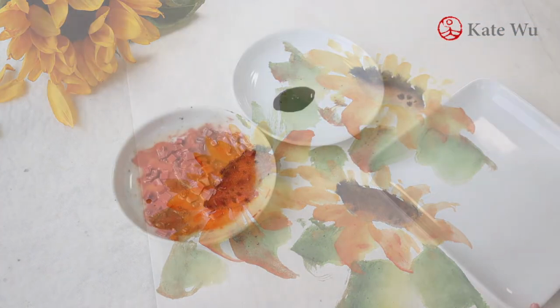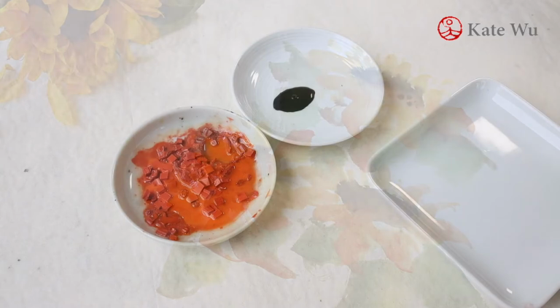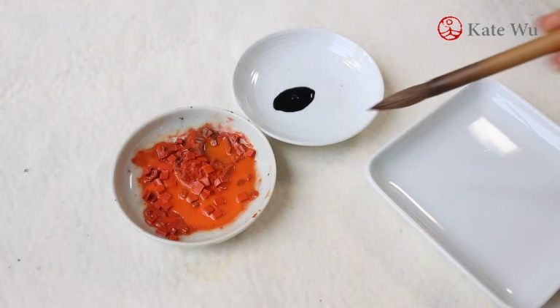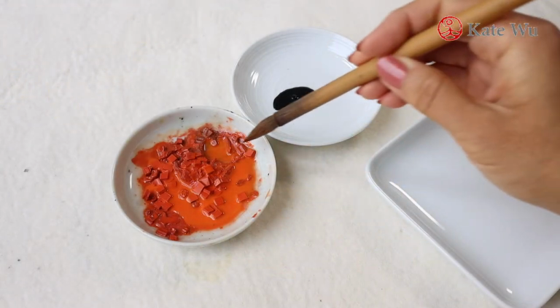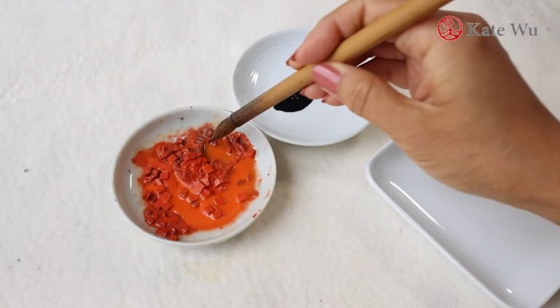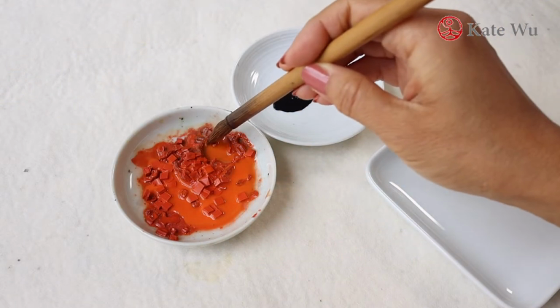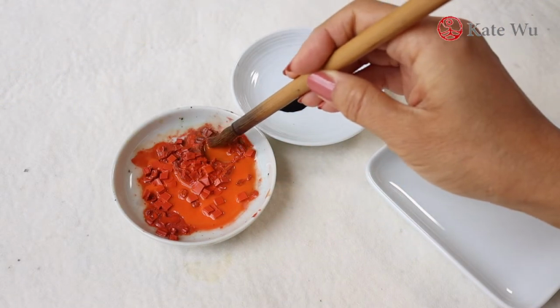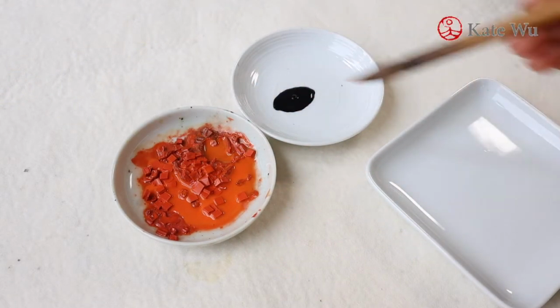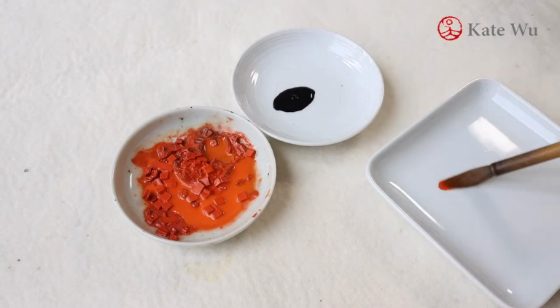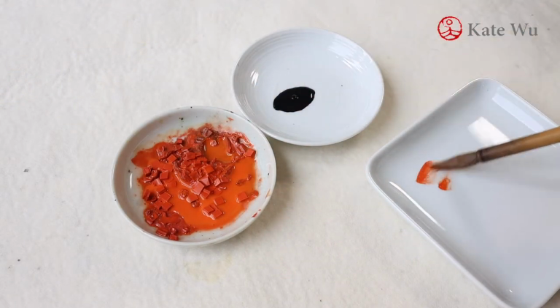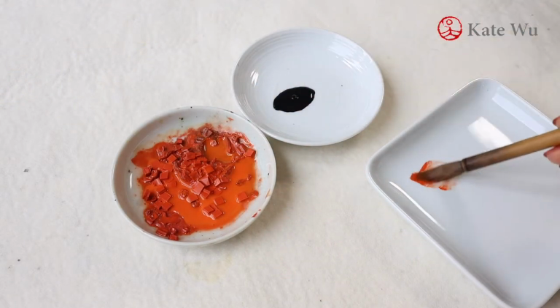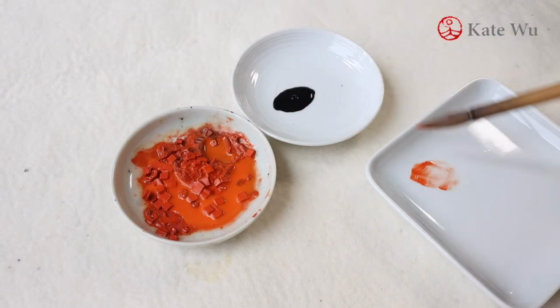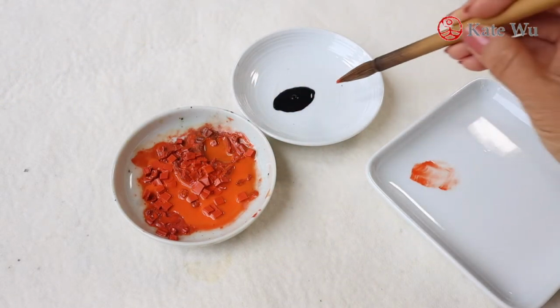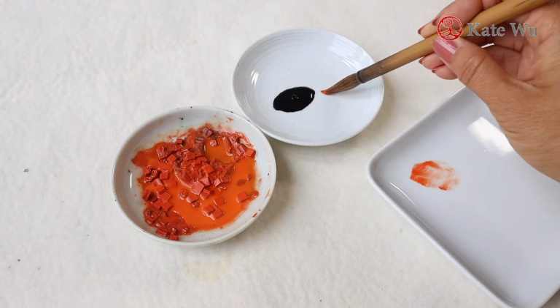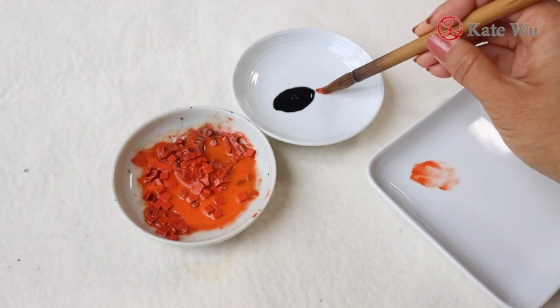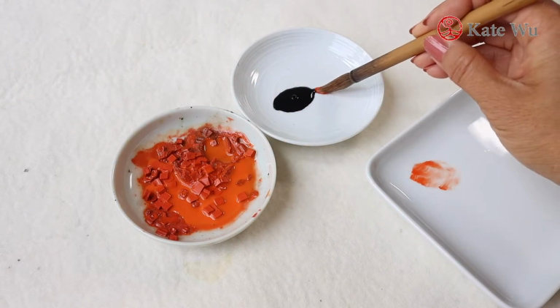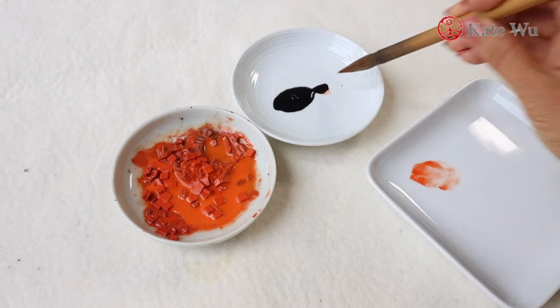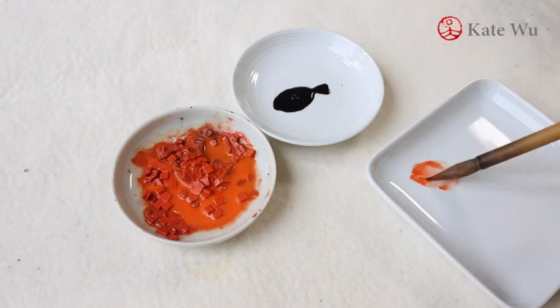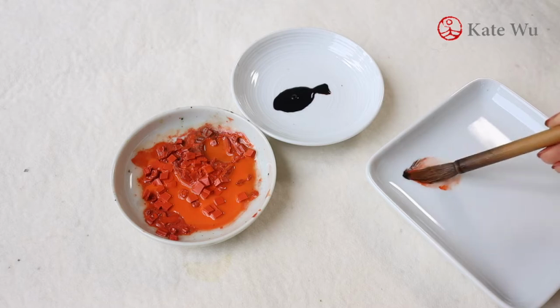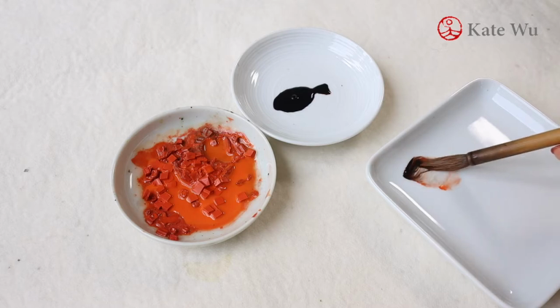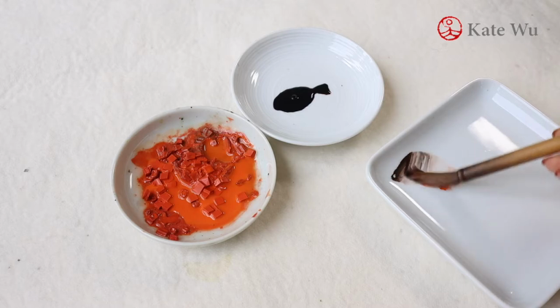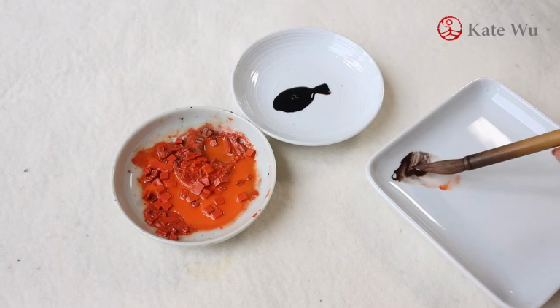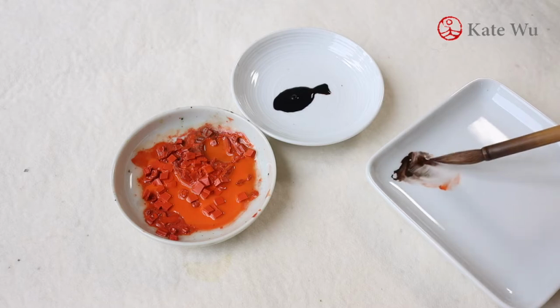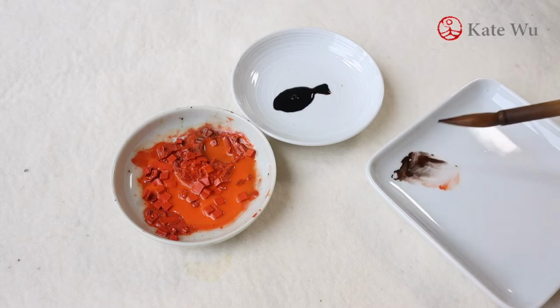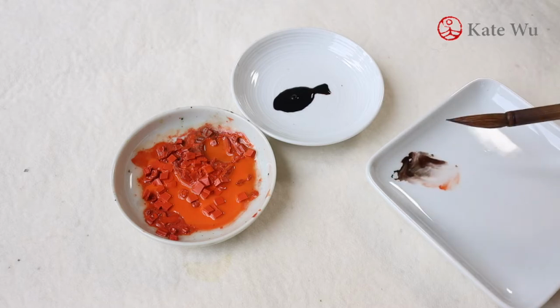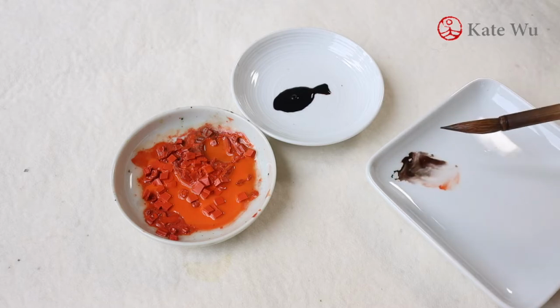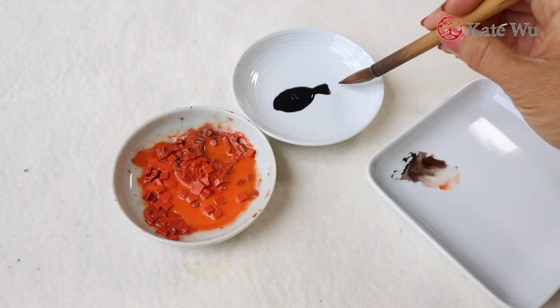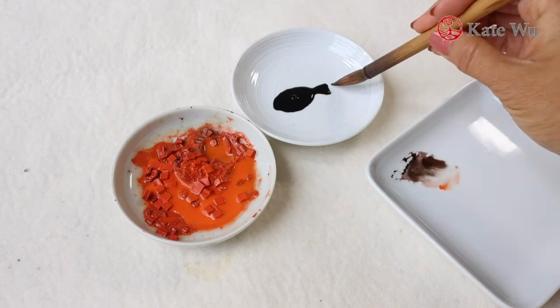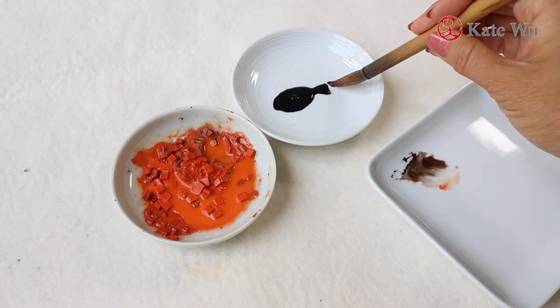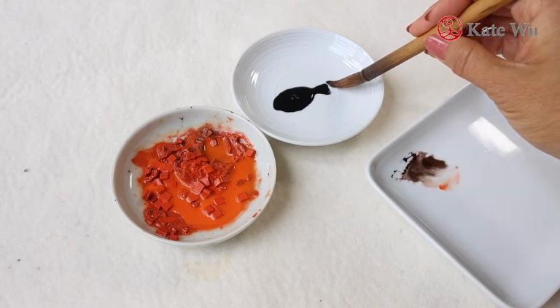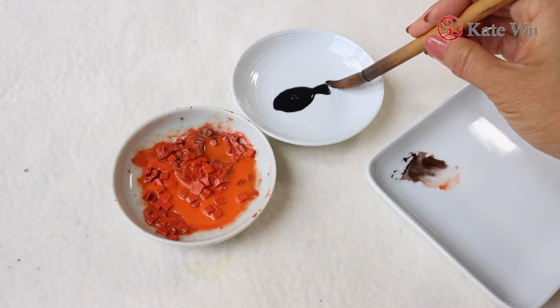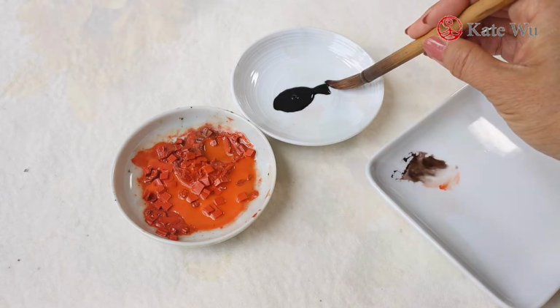While the leaves are still wet, I'm going to add some brown fringes to make them more dynamic. The brown shades will merge with the green leaves.